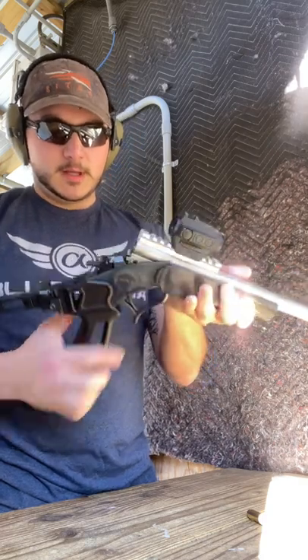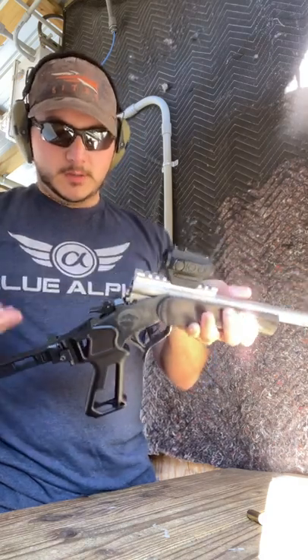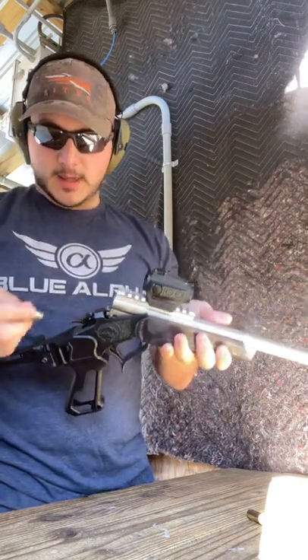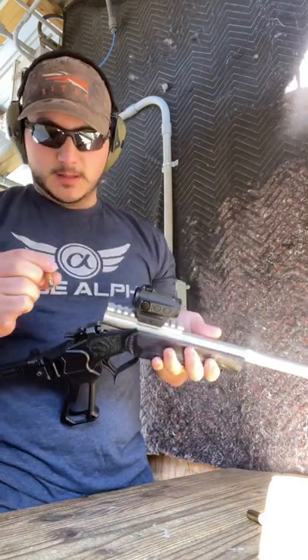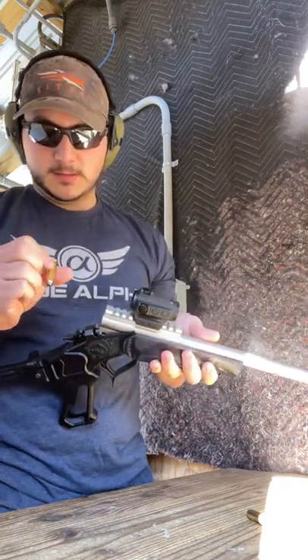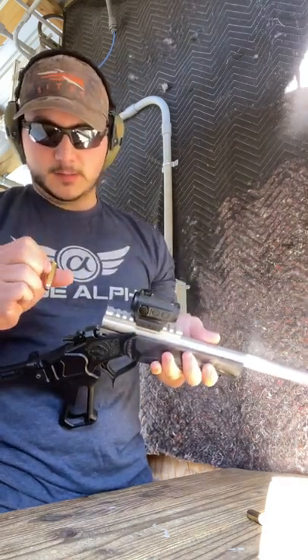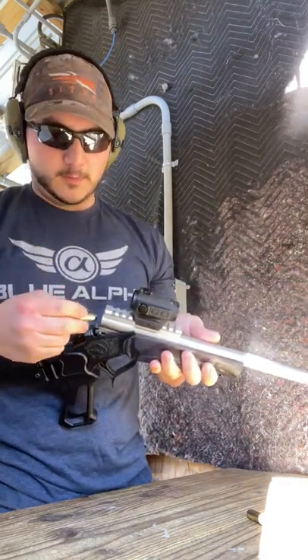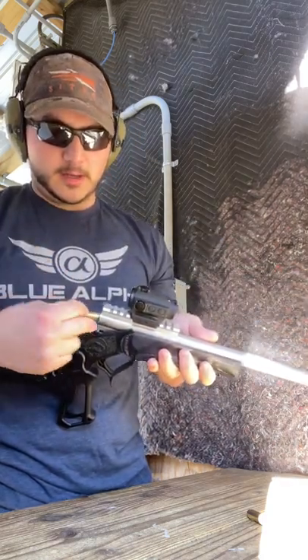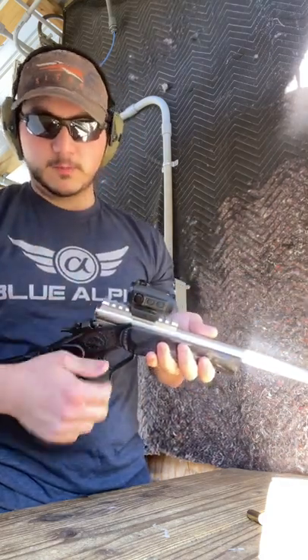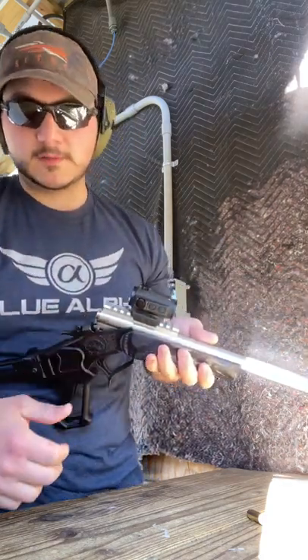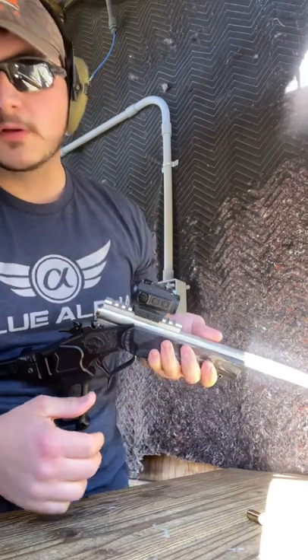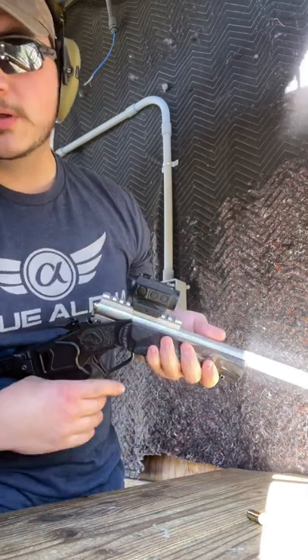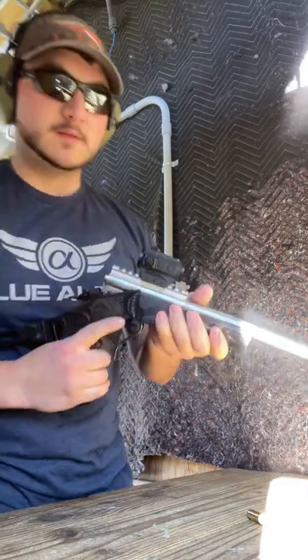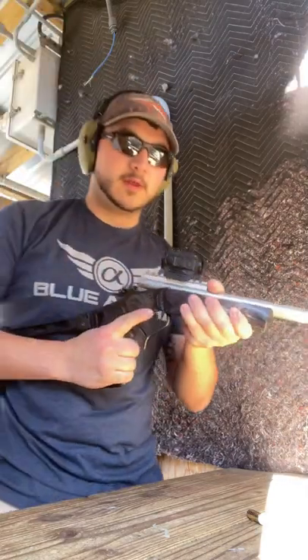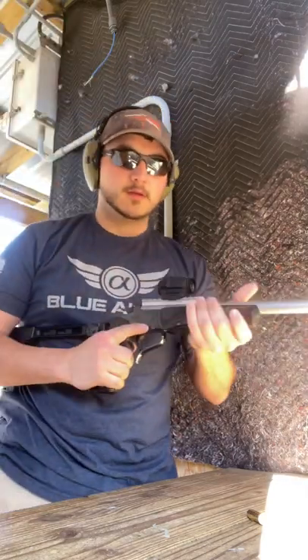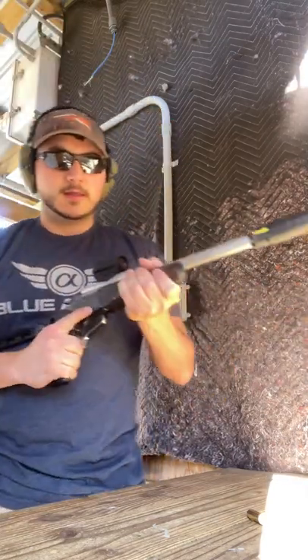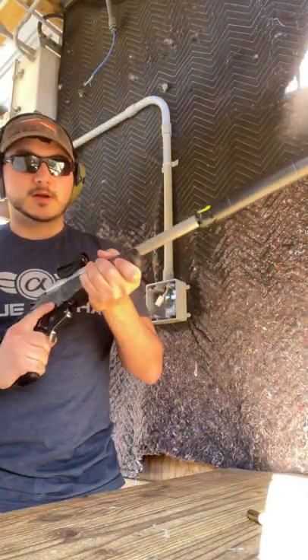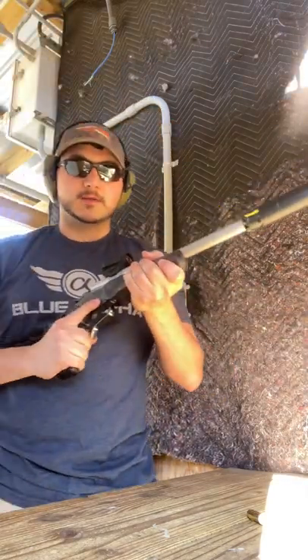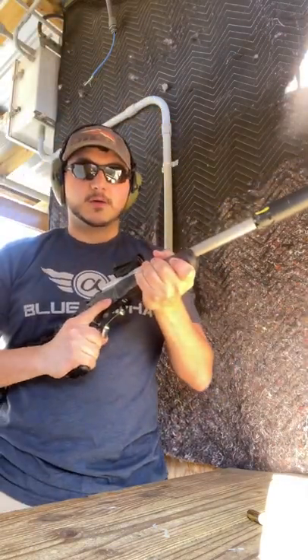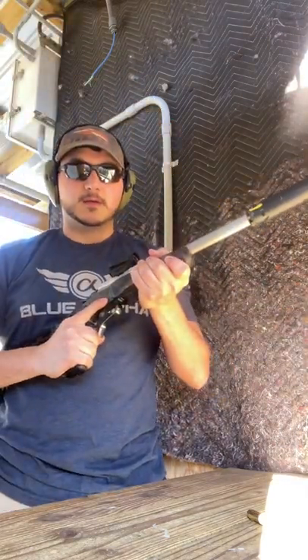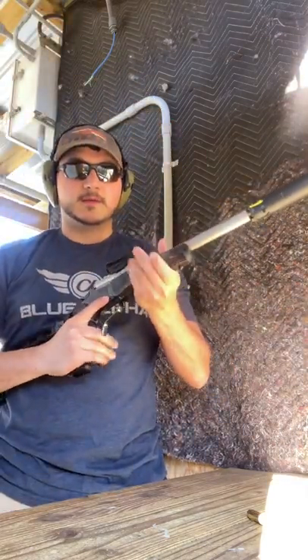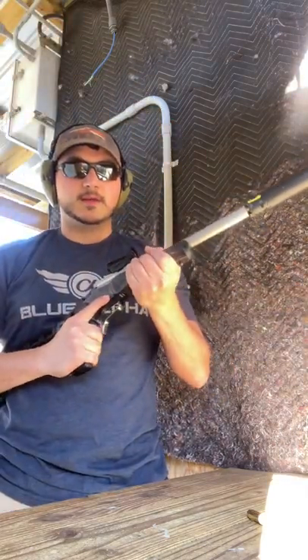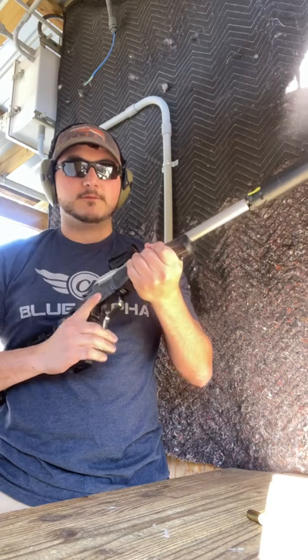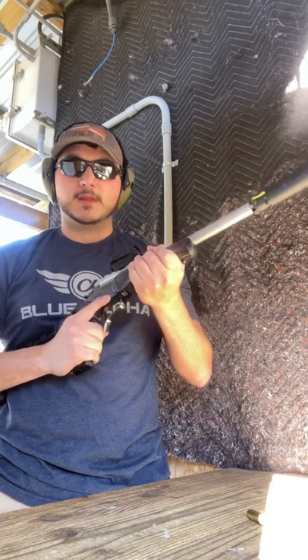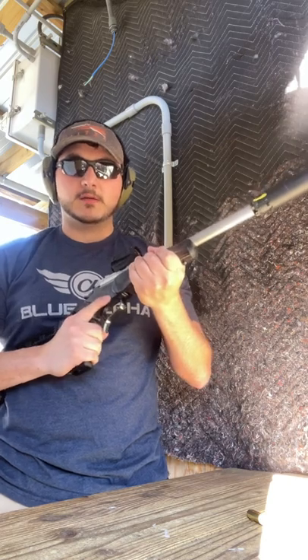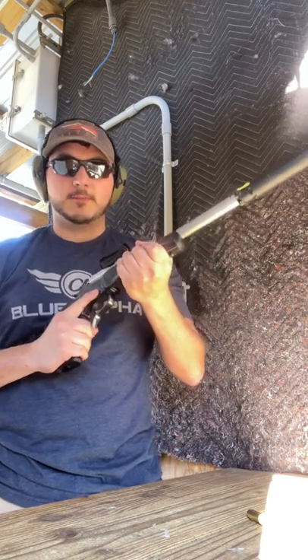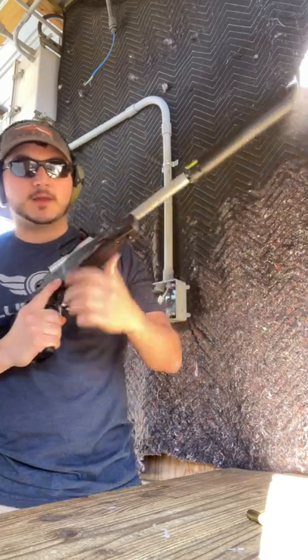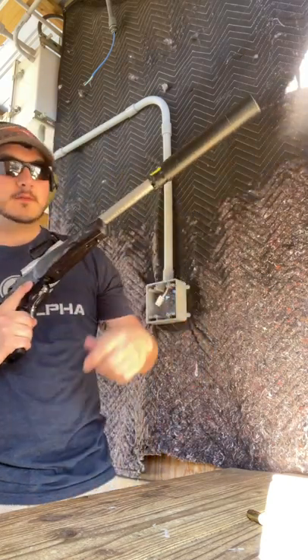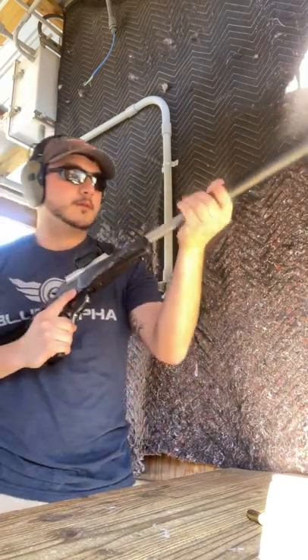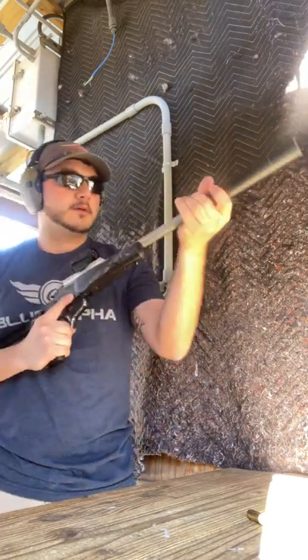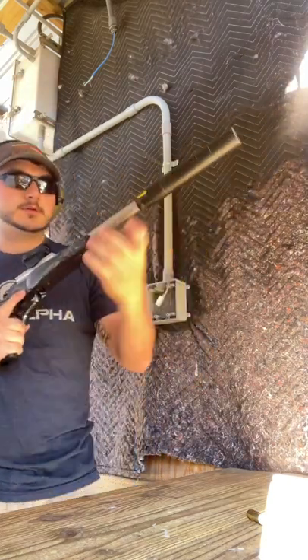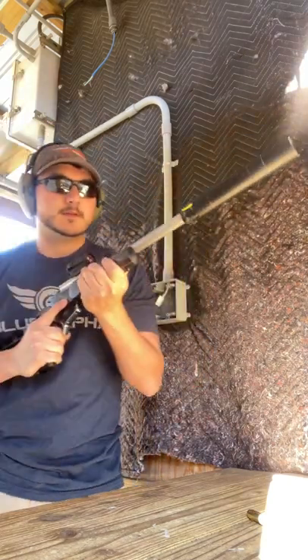Shooting a 240-grain Winchester Jacketed Soft Point. These were clocked in at 1750 feet per second. Make sure that's tight.